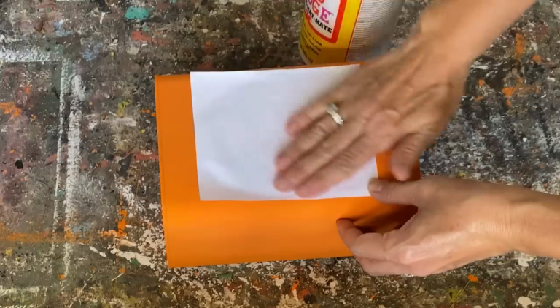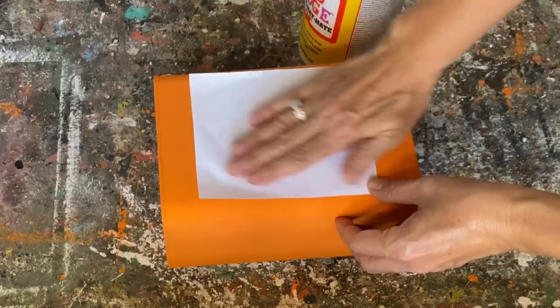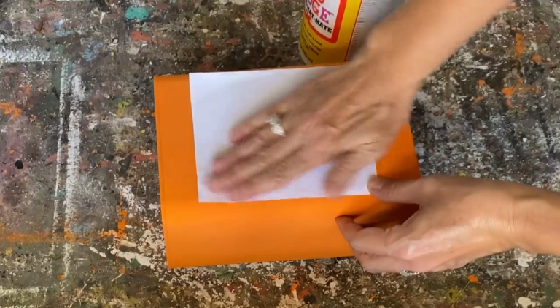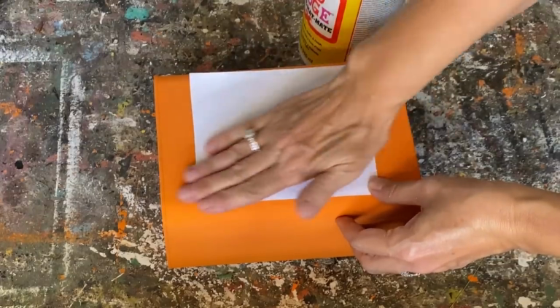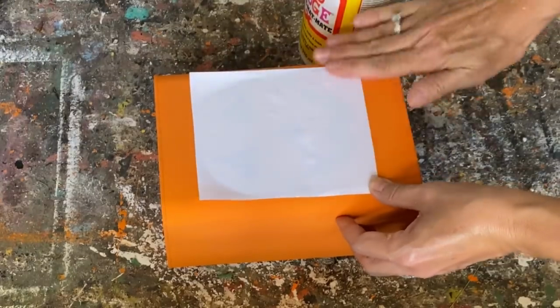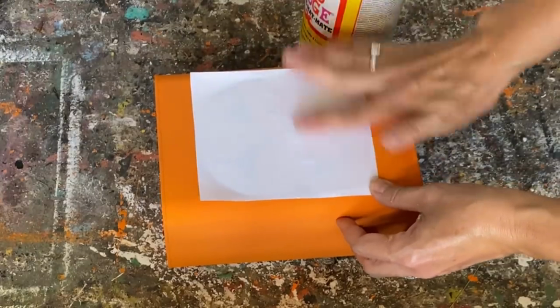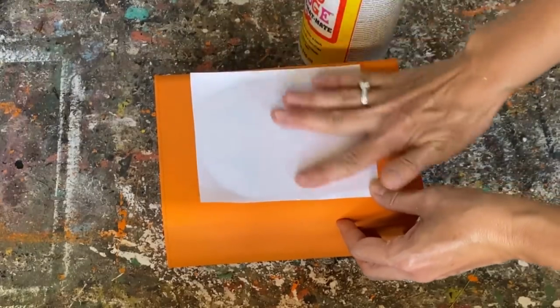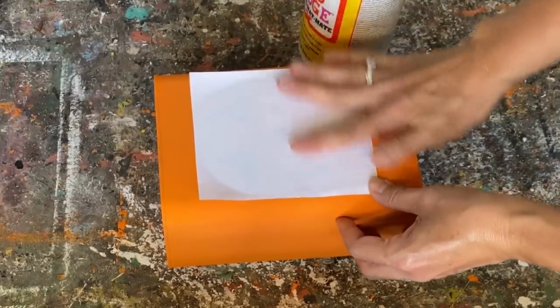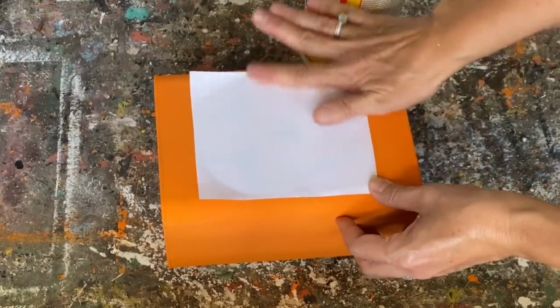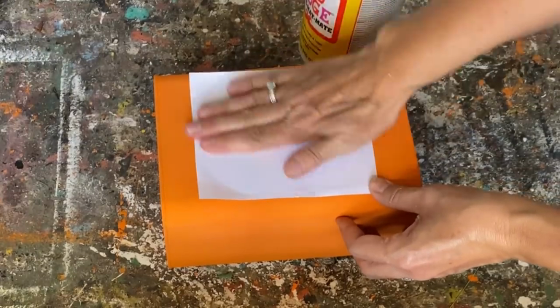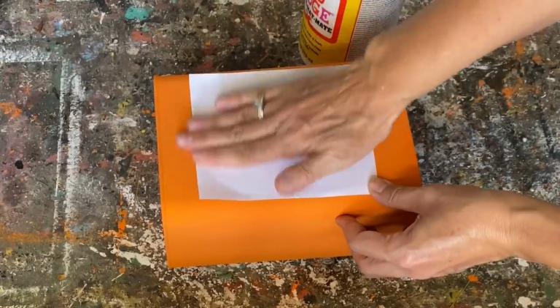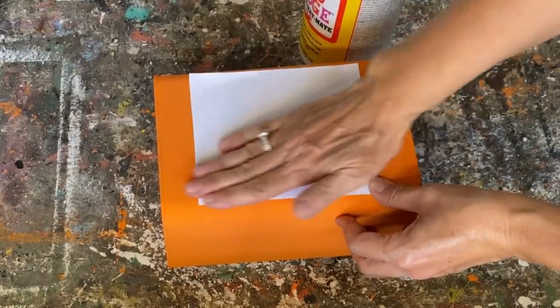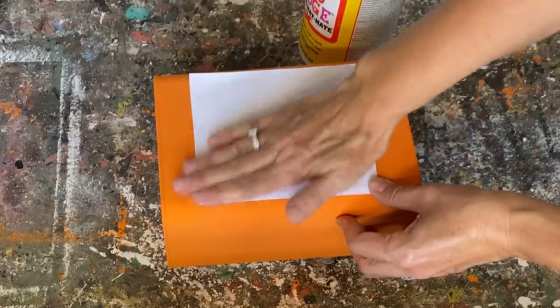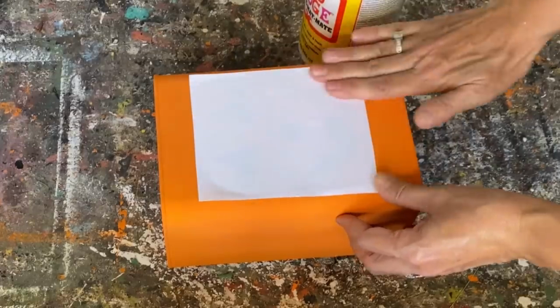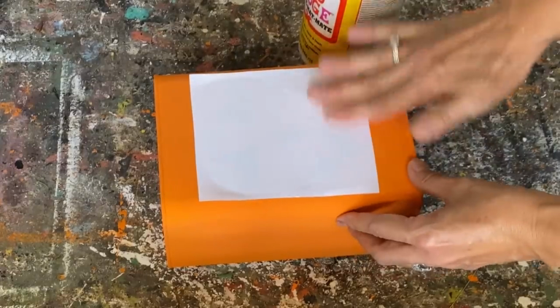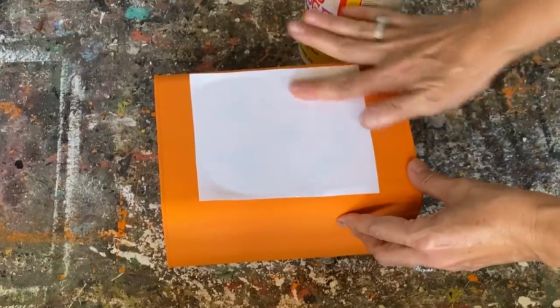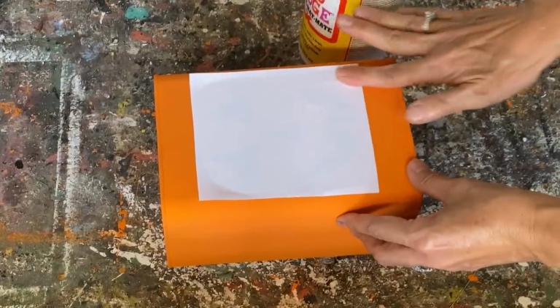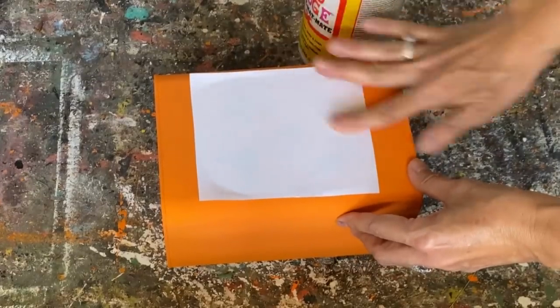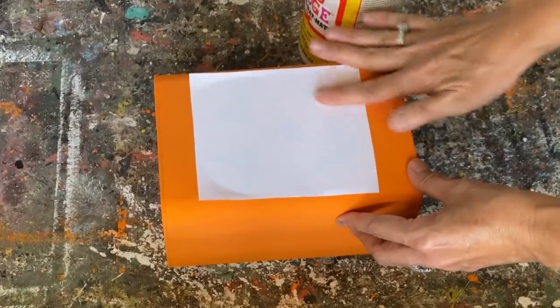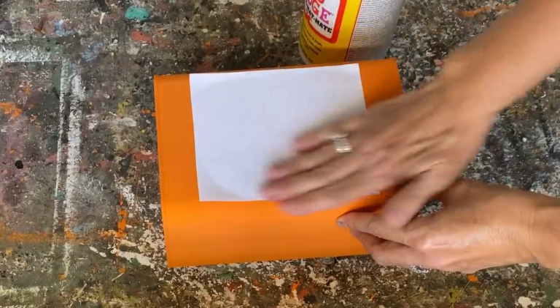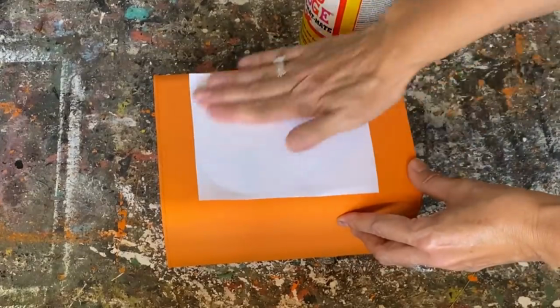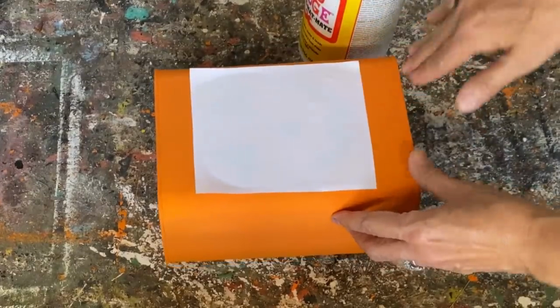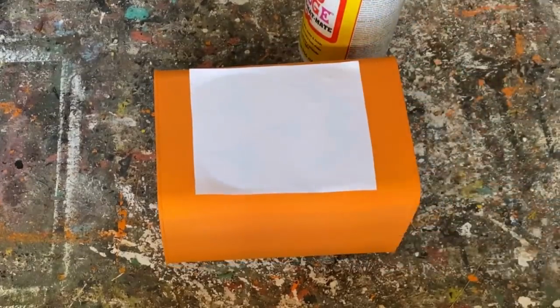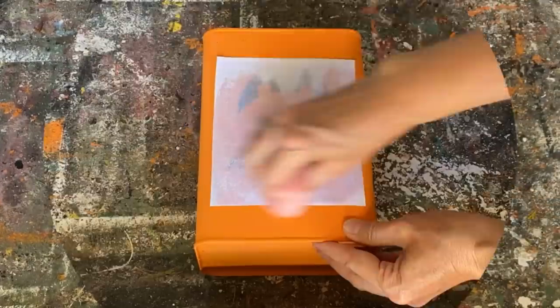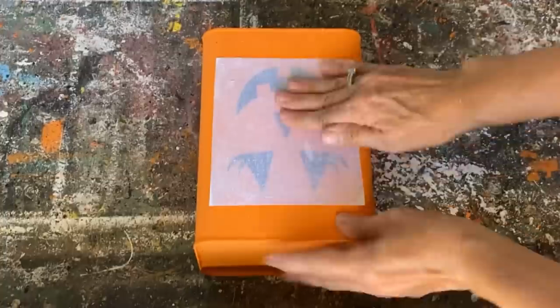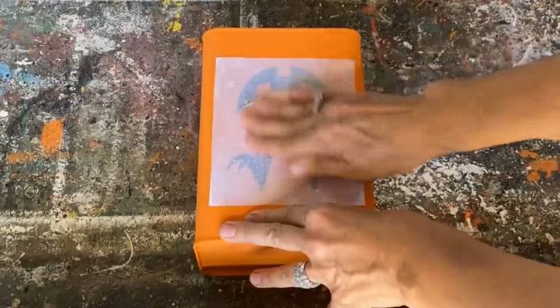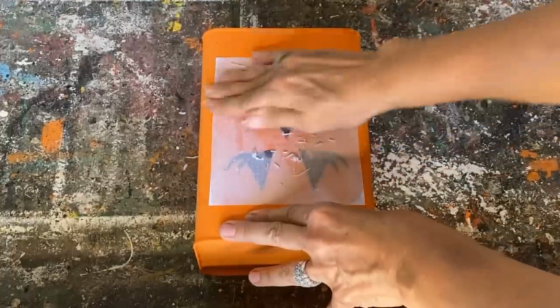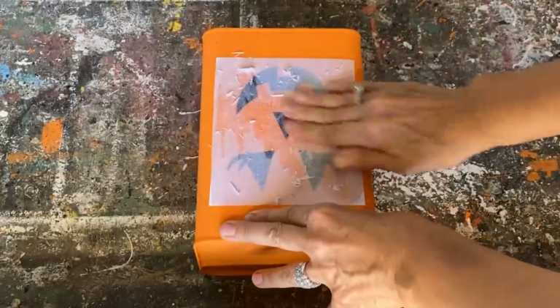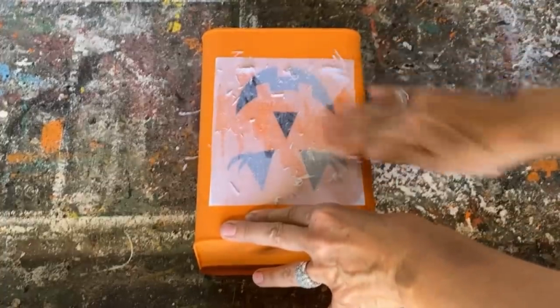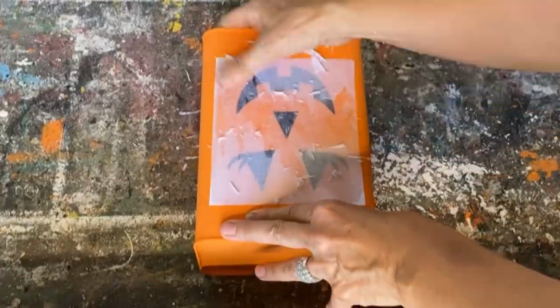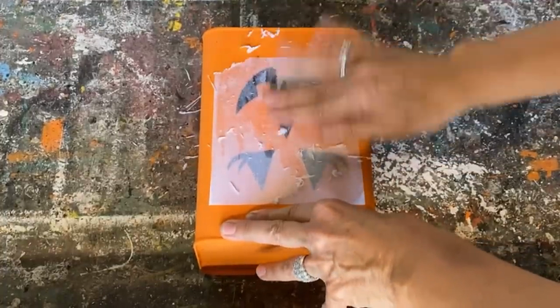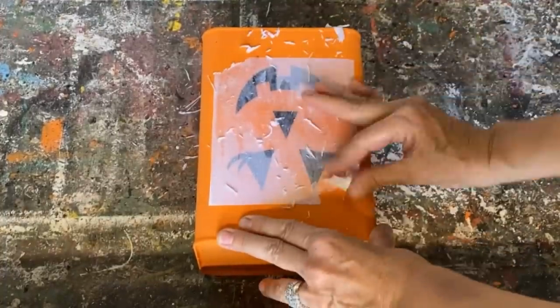I'm flipping it over now and making sure I rub out all the bubbles and wrinkles so it's laying nice and flat. Then I'm setting it aside — don't touch it; you want it to be completely dry until tomorrow. It's the next day: I've just dampened the paper until you can just start to see the graphics, then I'm rubbing off all the paper.